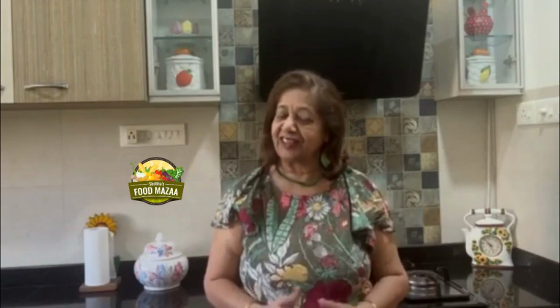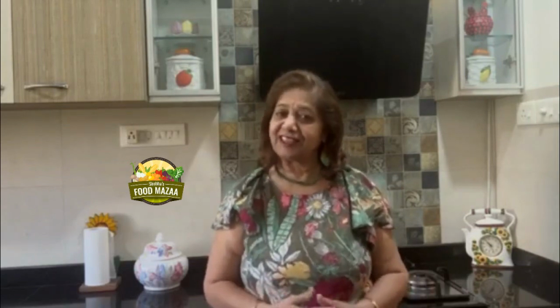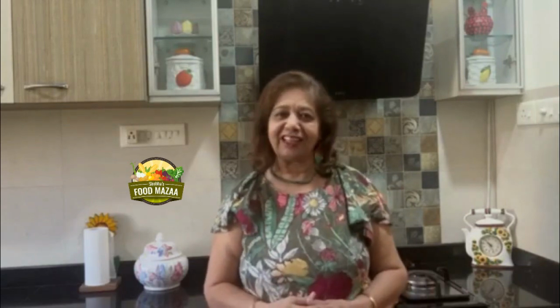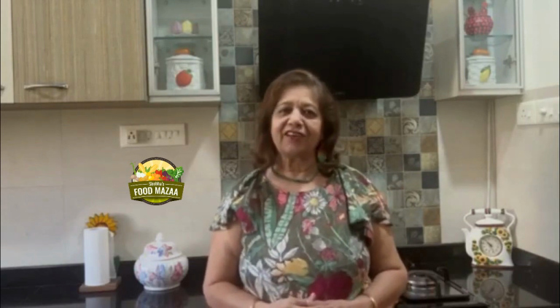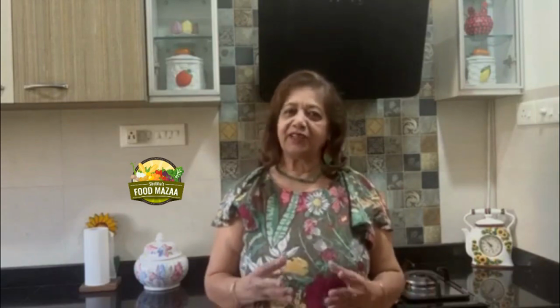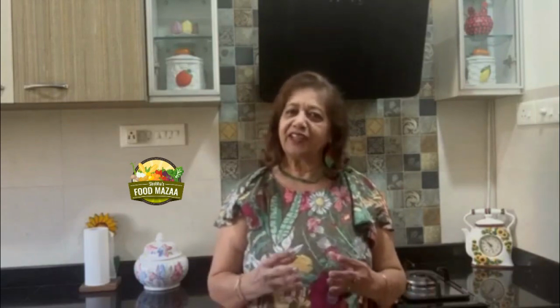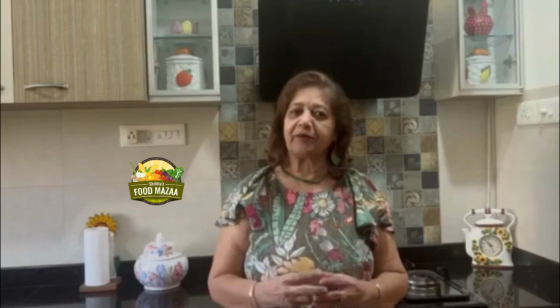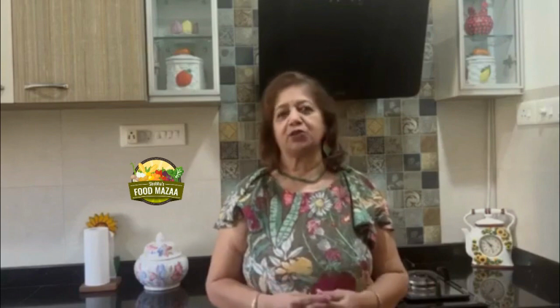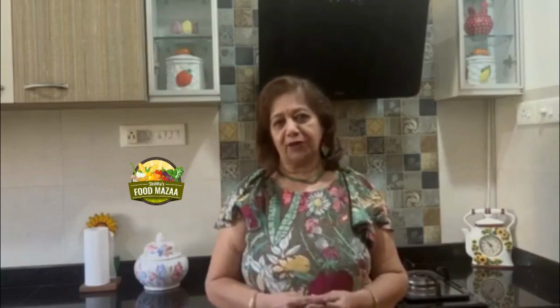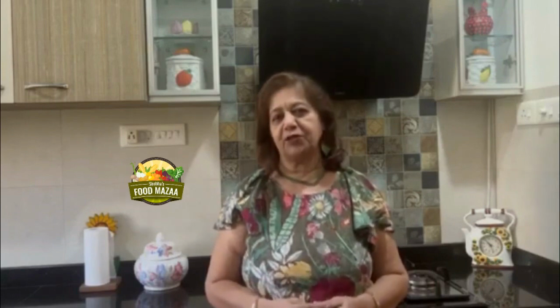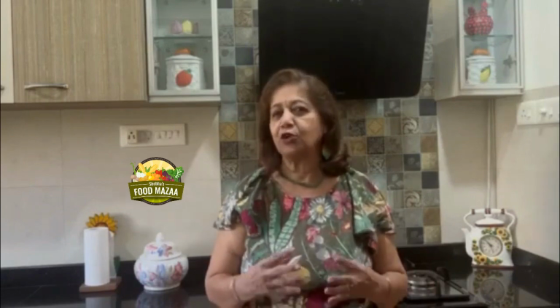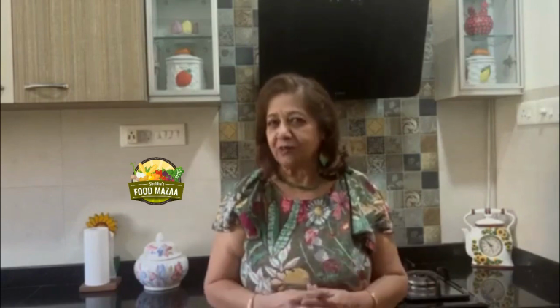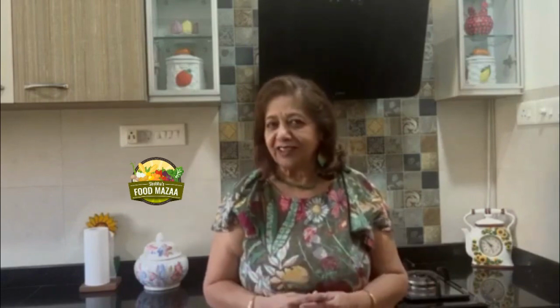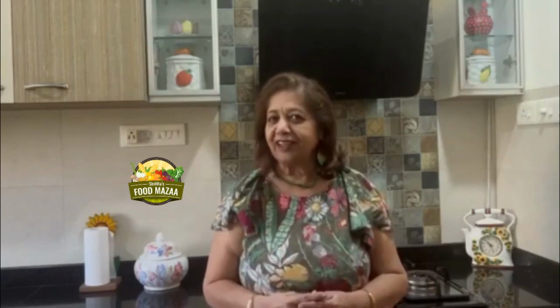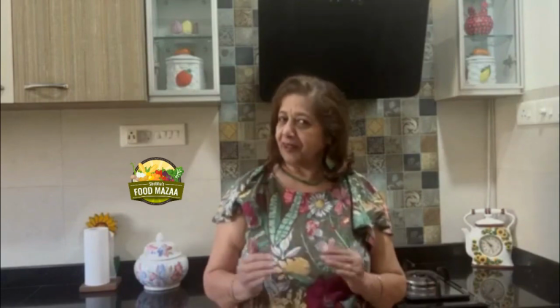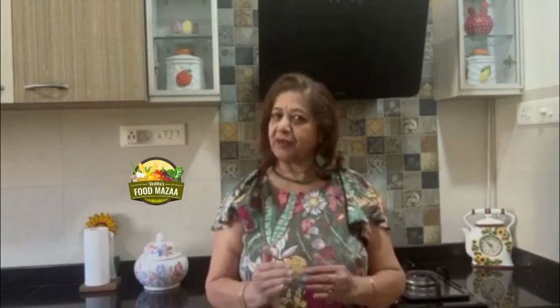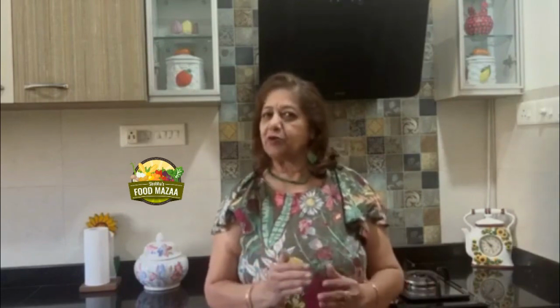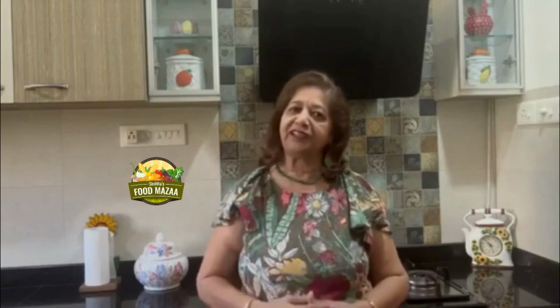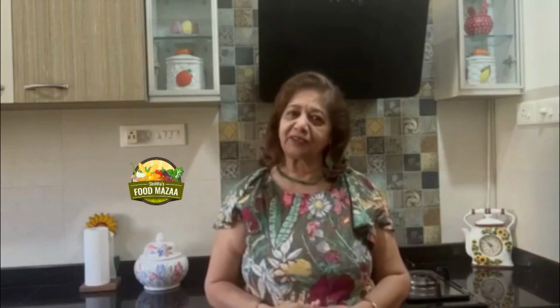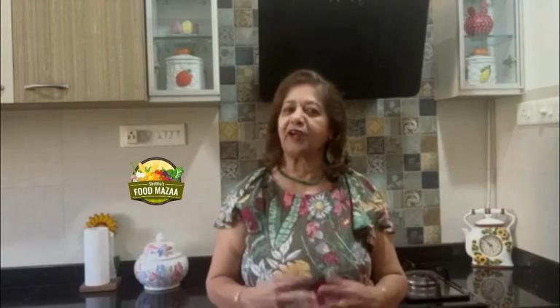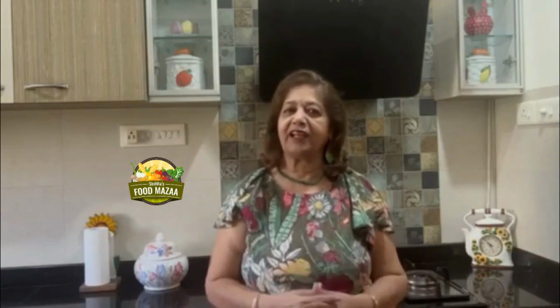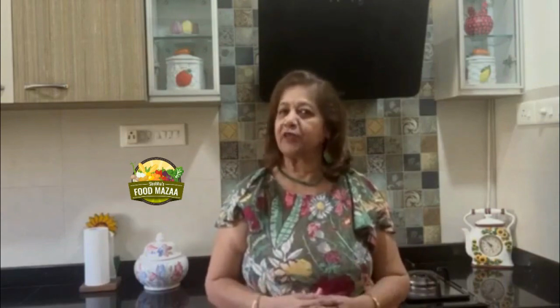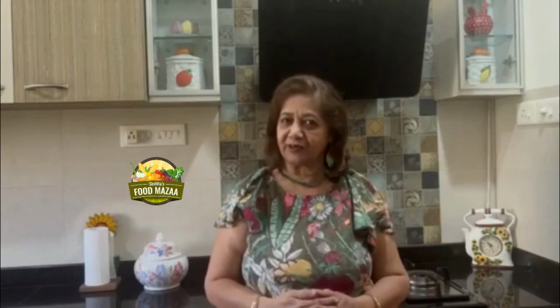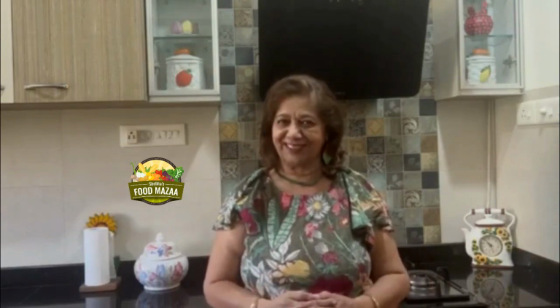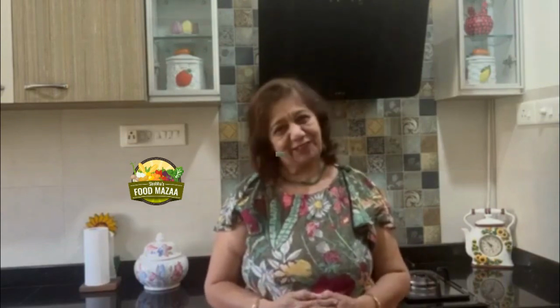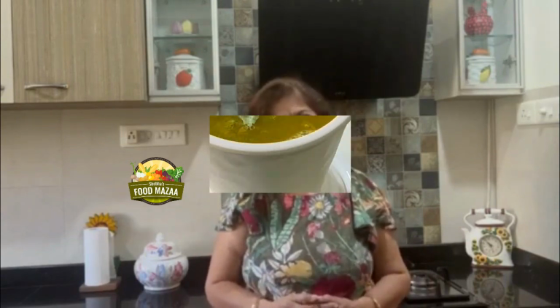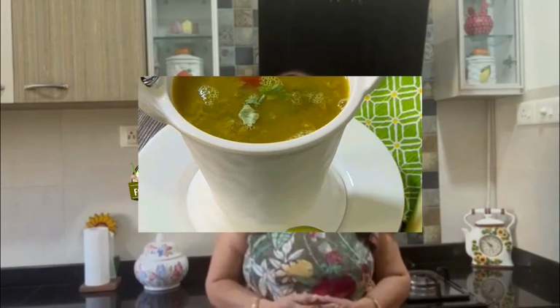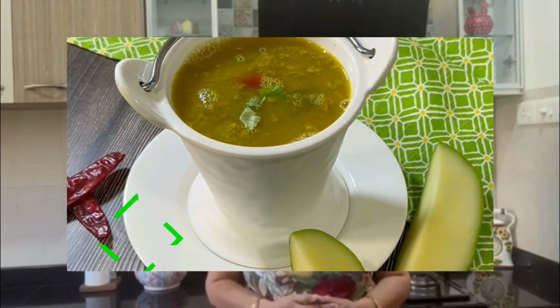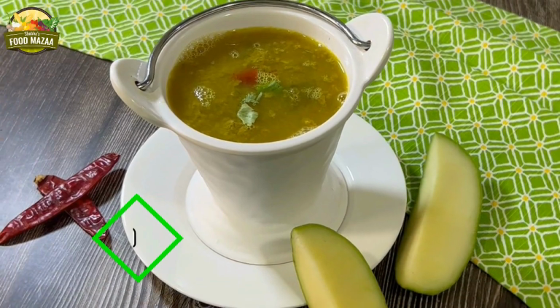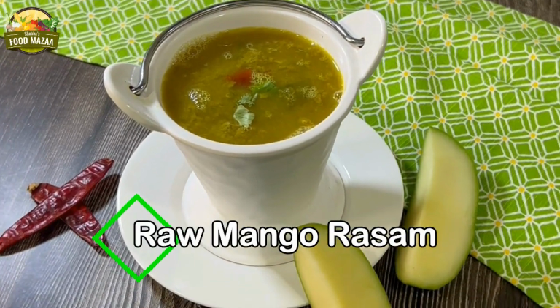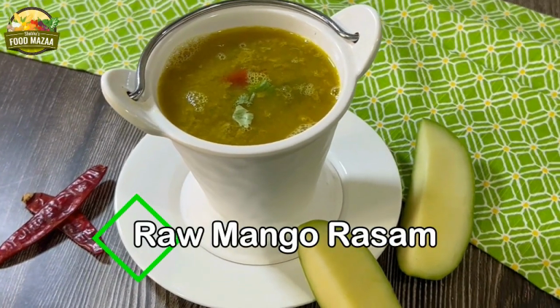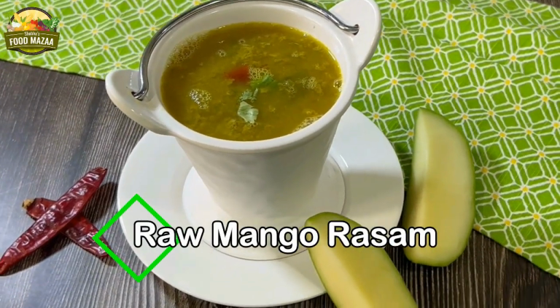Try to get those tender raw mangoes so that they are not too sour — then the rasam comes out very delicious. You don't have to add any sweetener to it. Shall we proceed? Raw mango rasam — a delicious and tangy accompaniment with your South Indian meals.